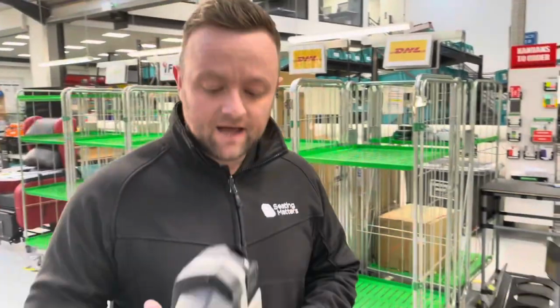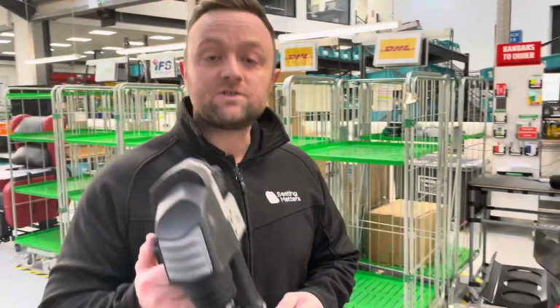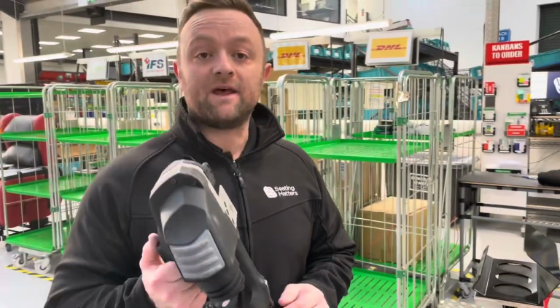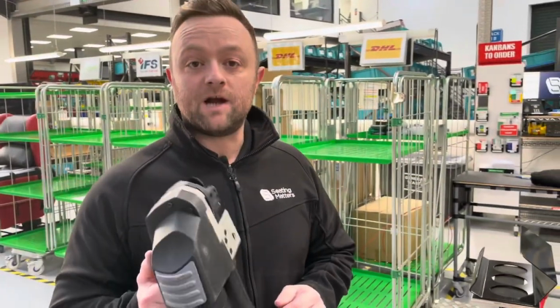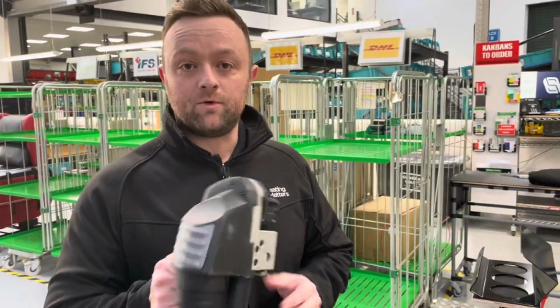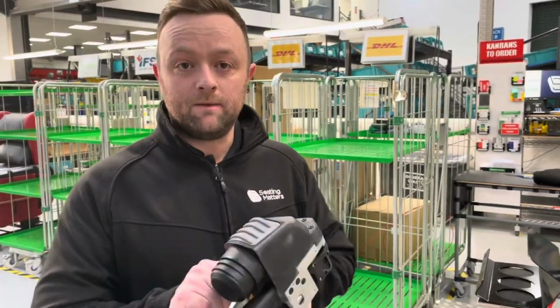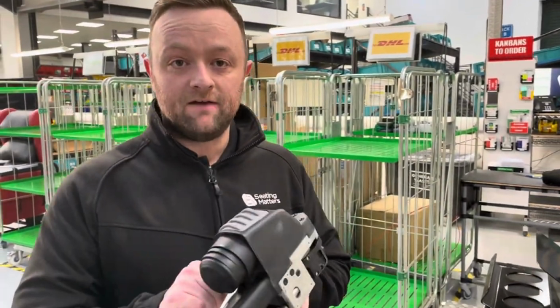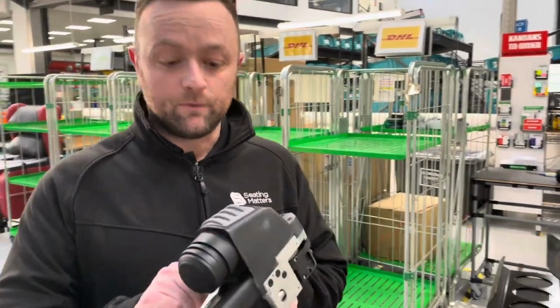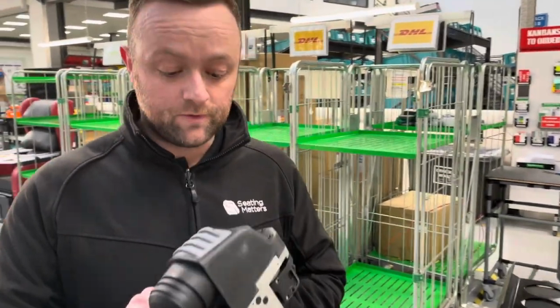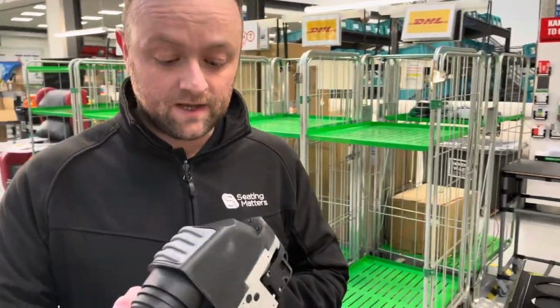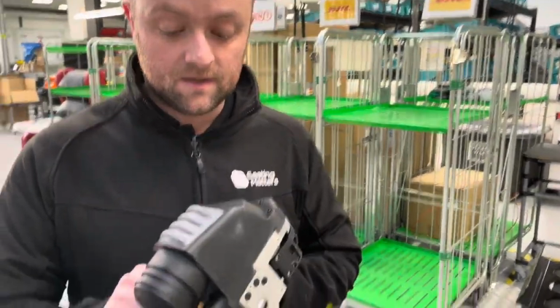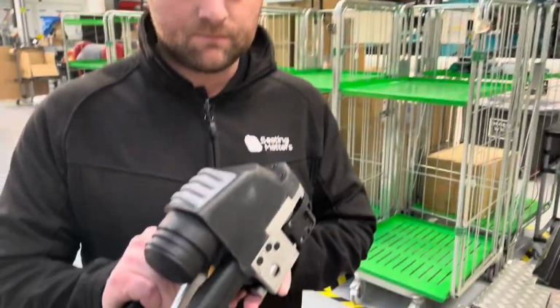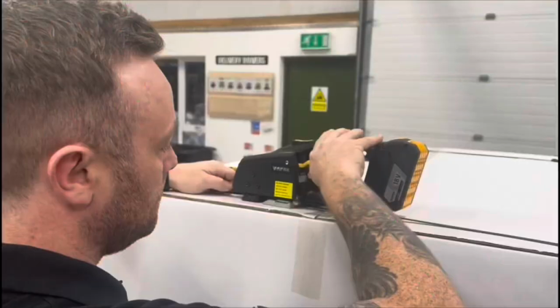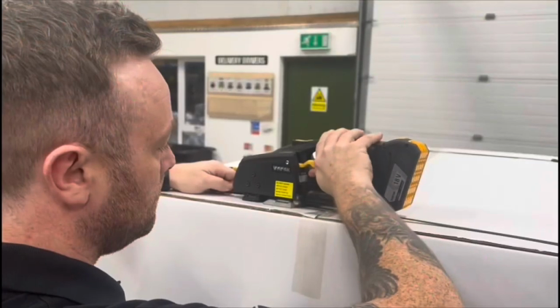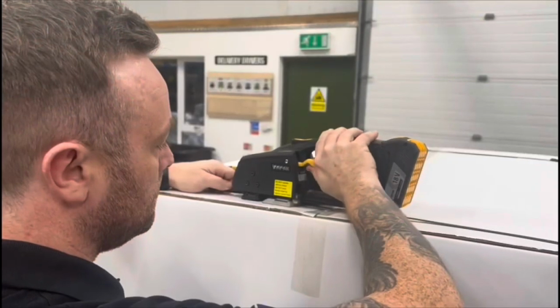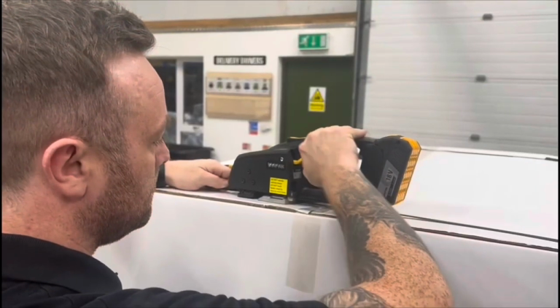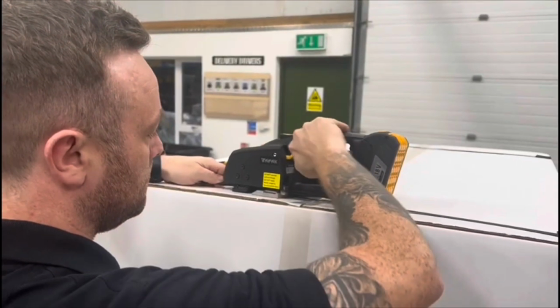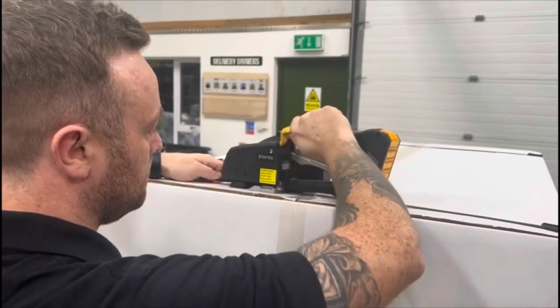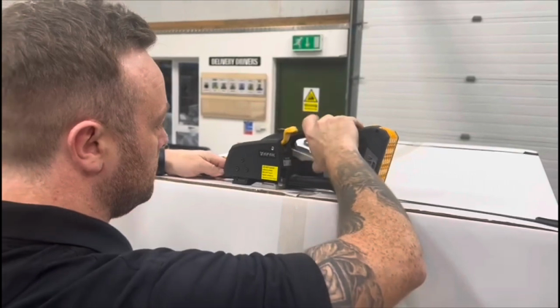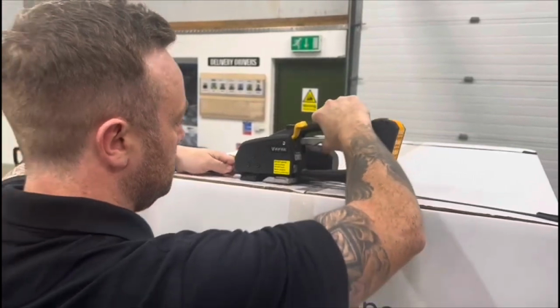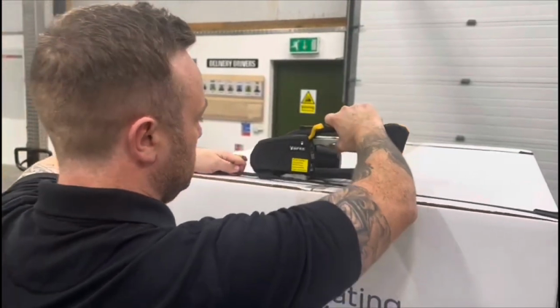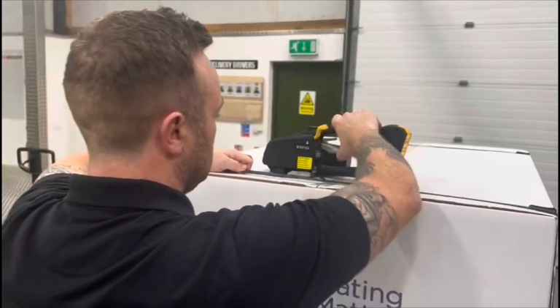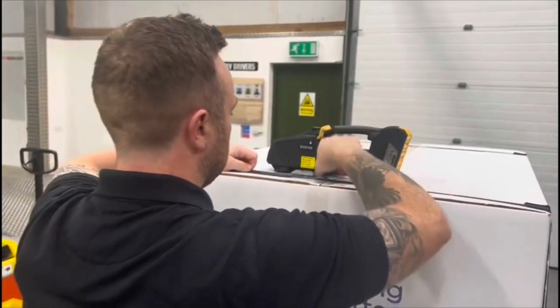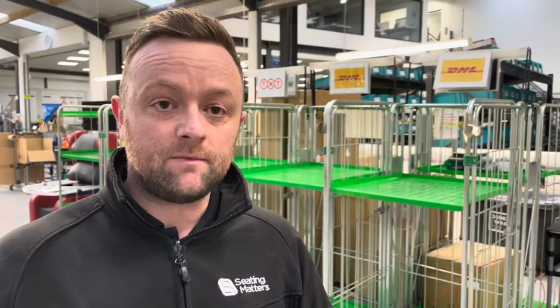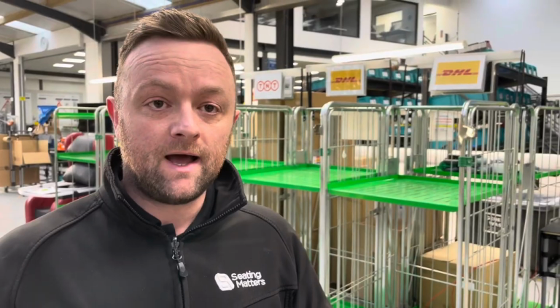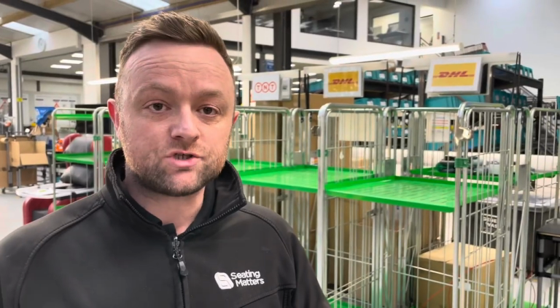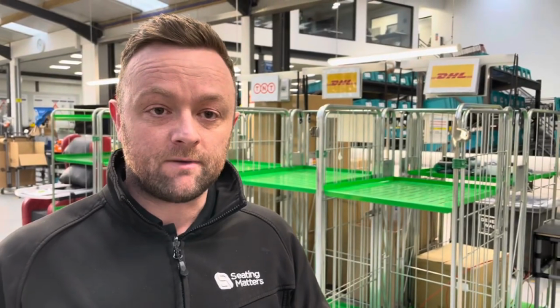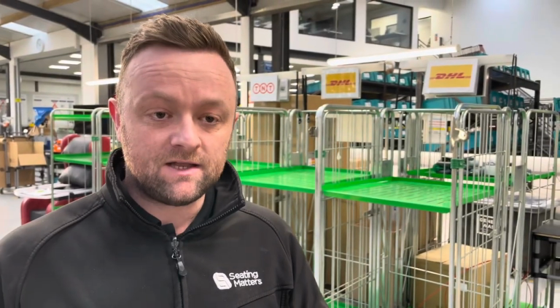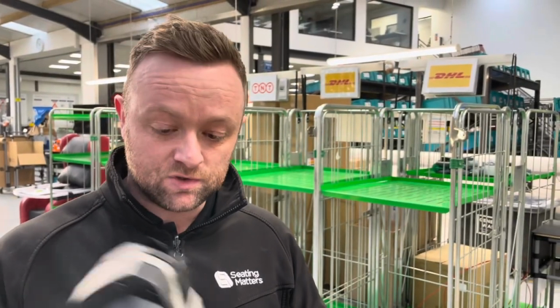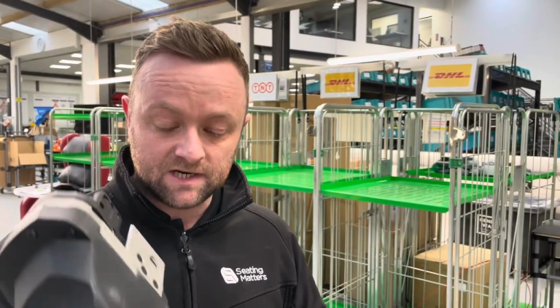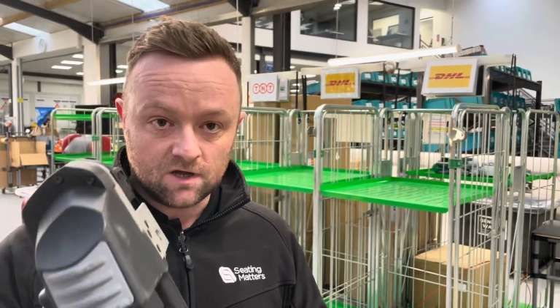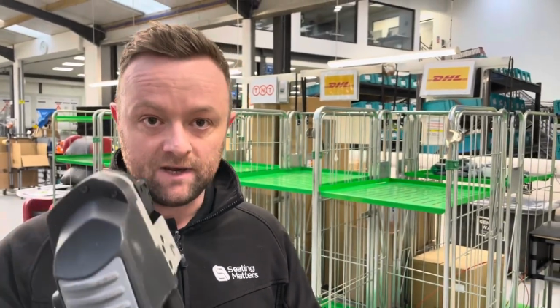The automatic strapper is another favourite improvement of the year. It has made life so much easier and cuts about two minutes off every pallet strapping.